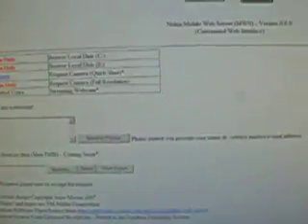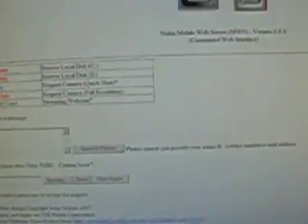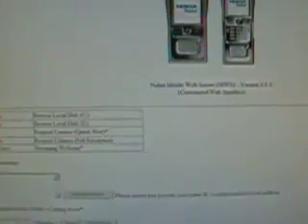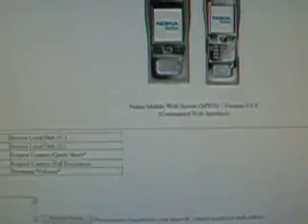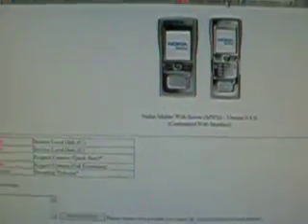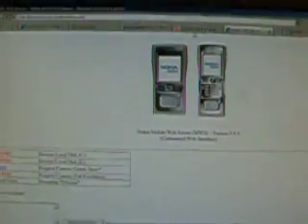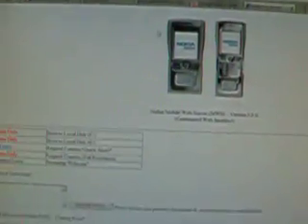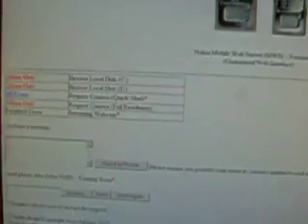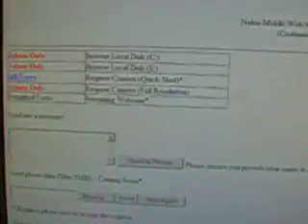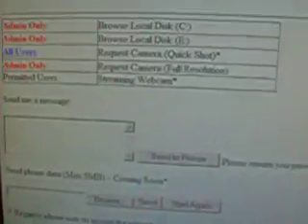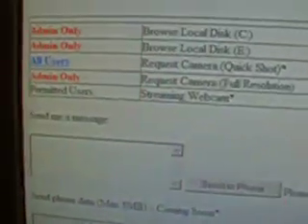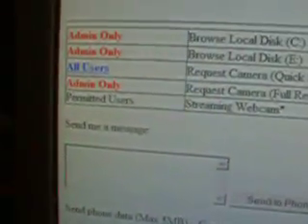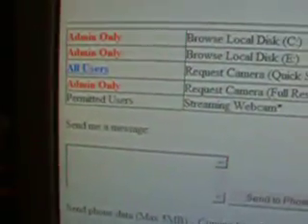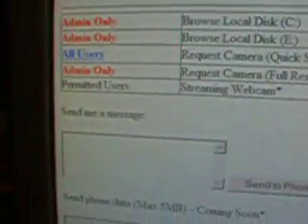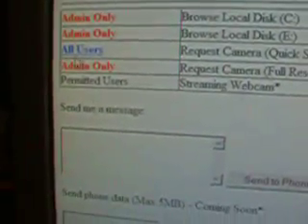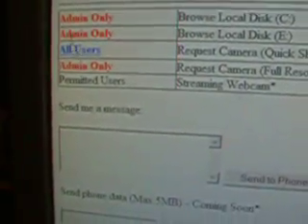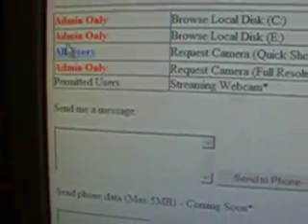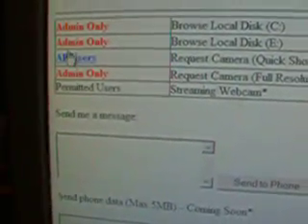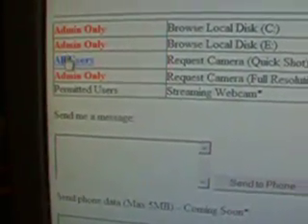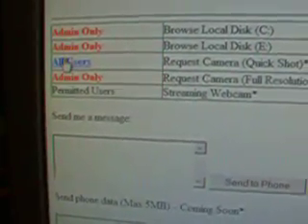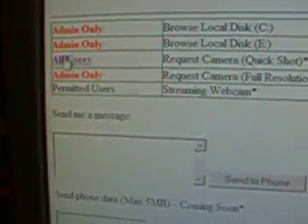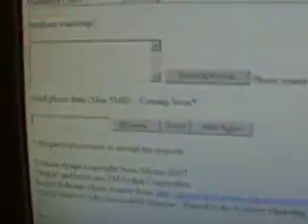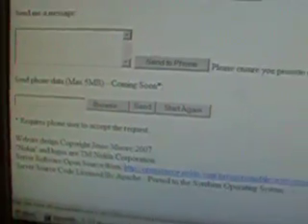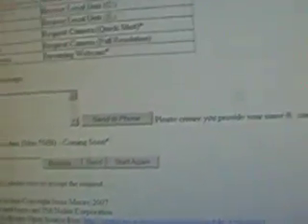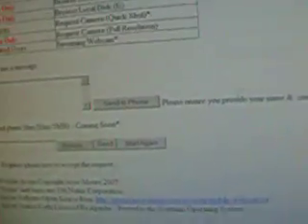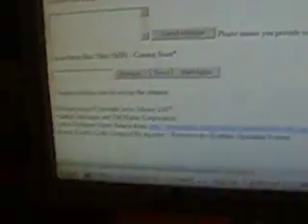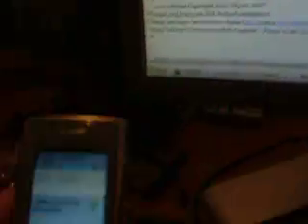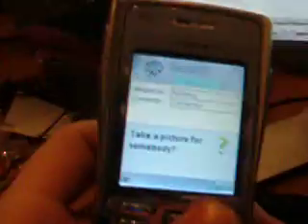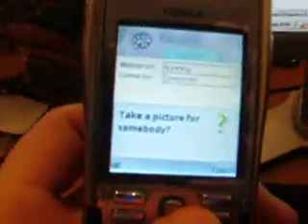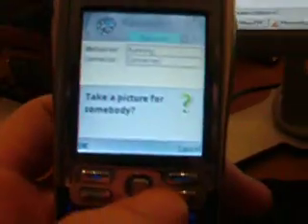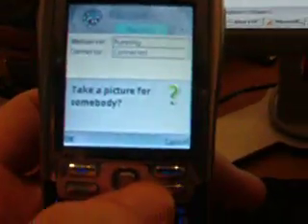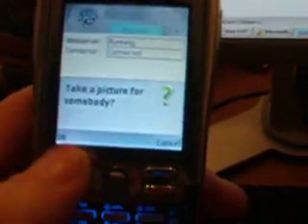There we go, and as you can see in front of you, if I press this button, it asks my phone to take a photograph.